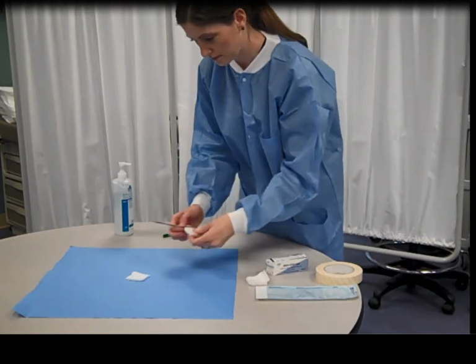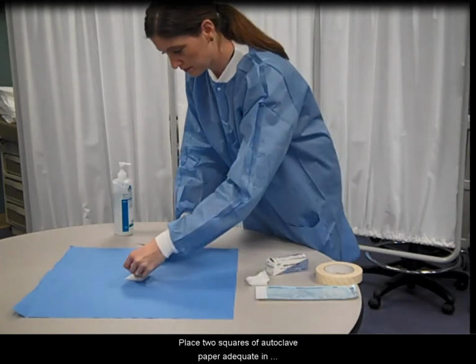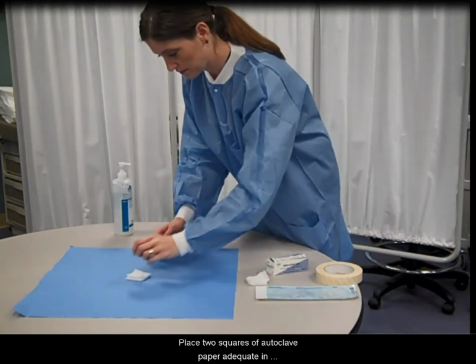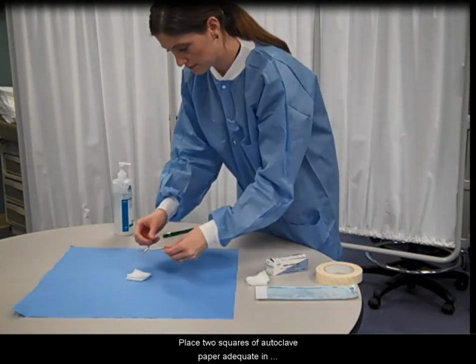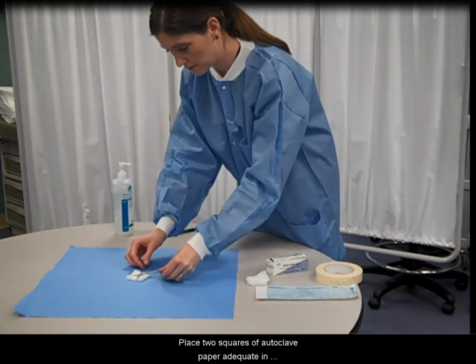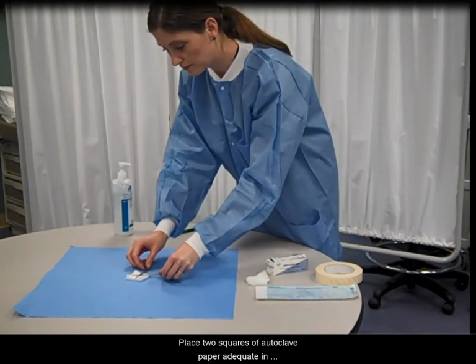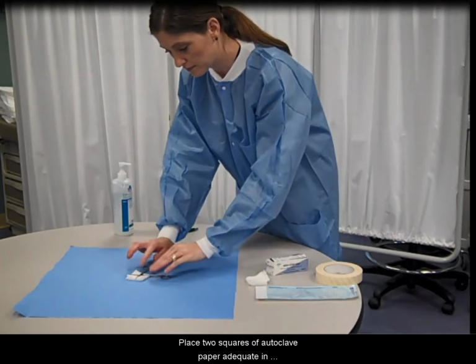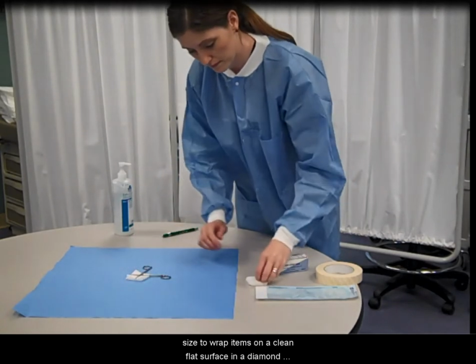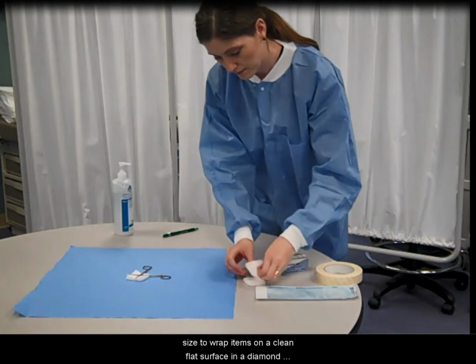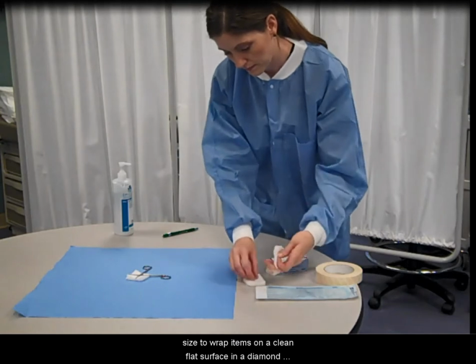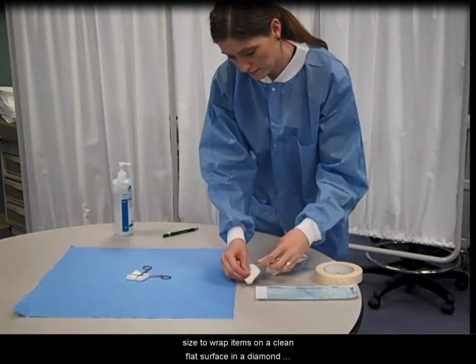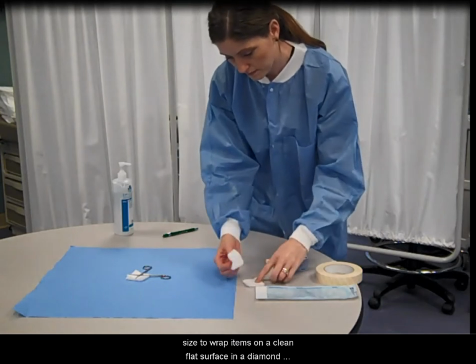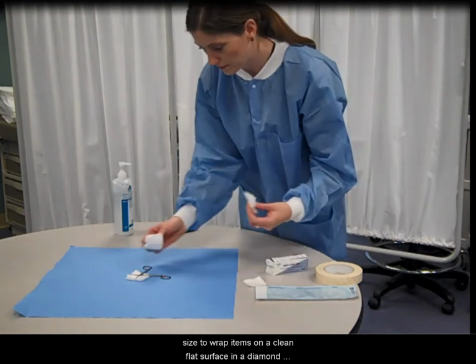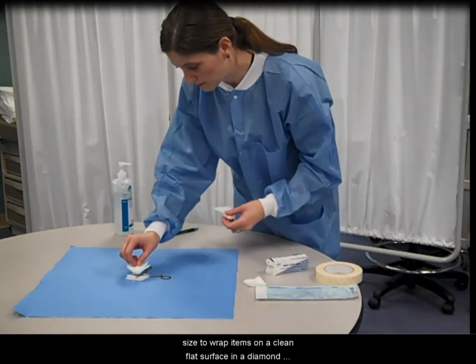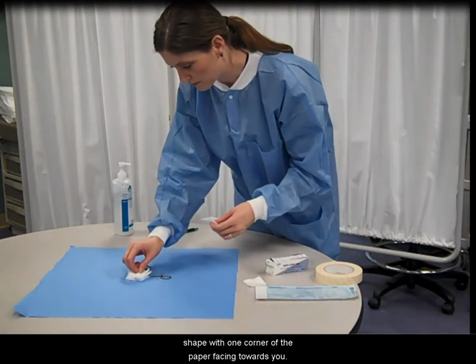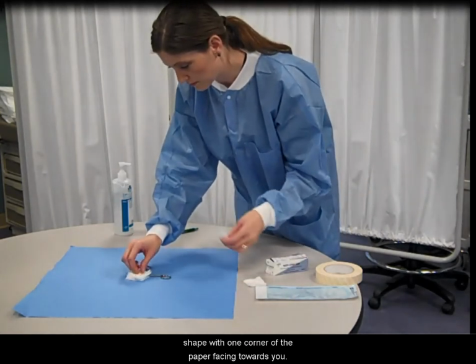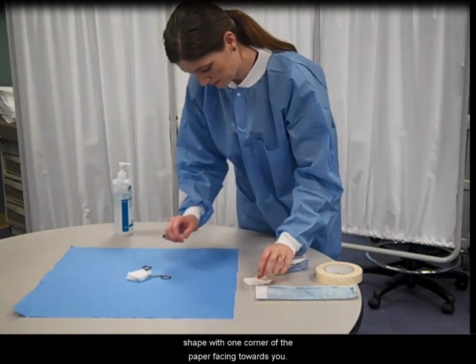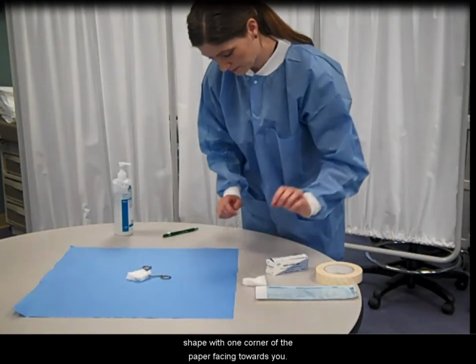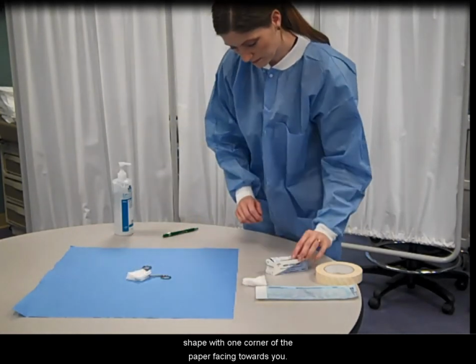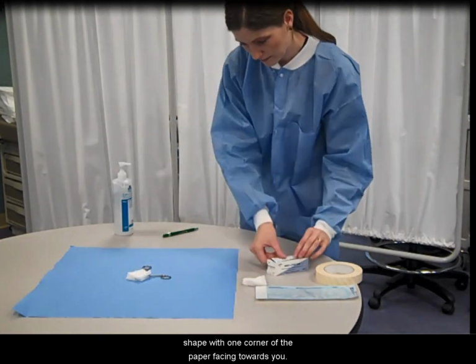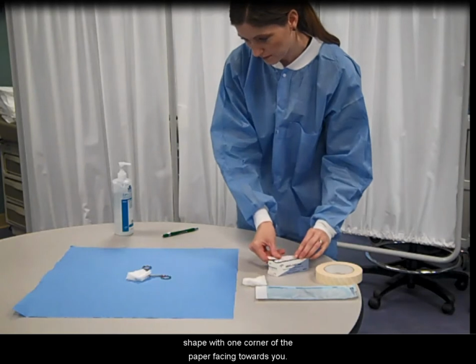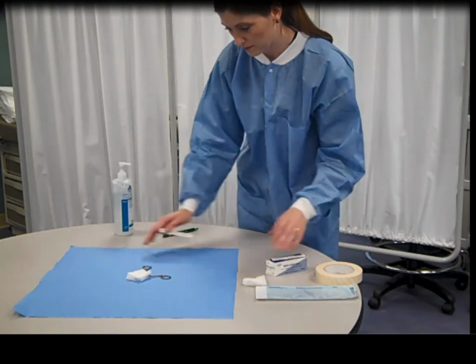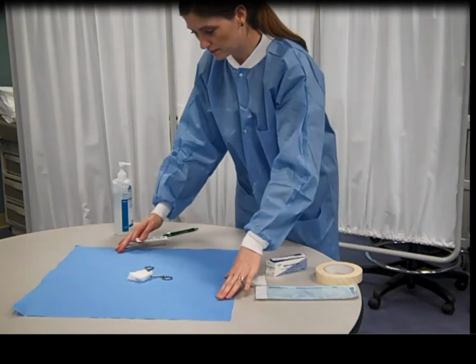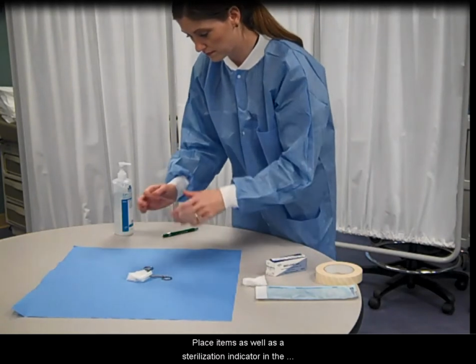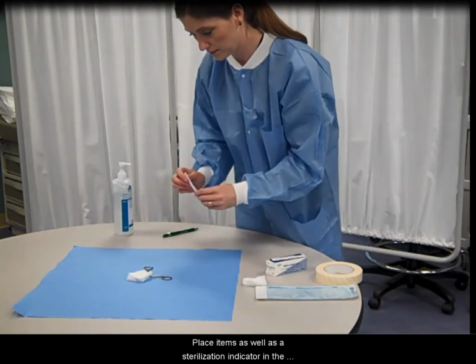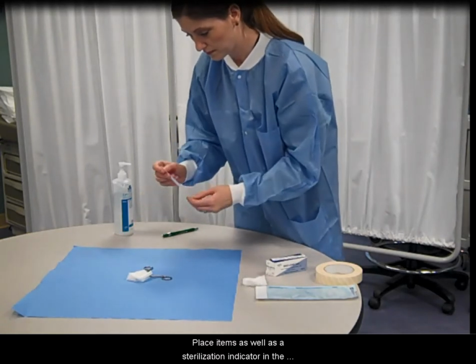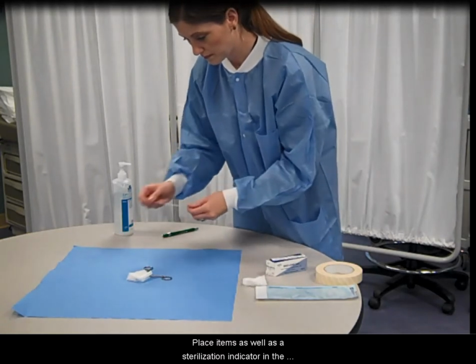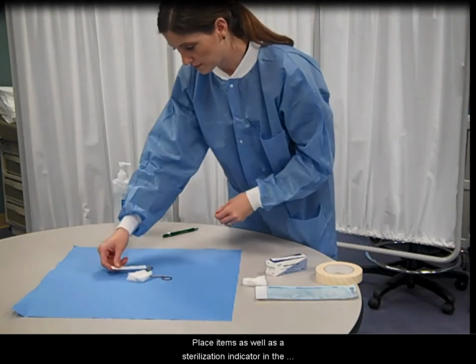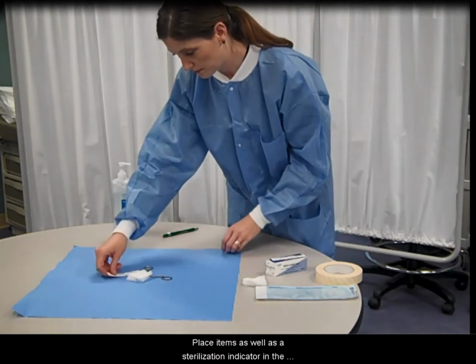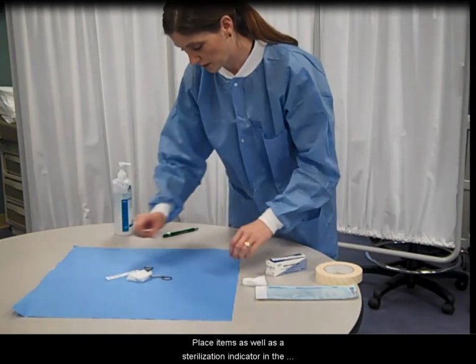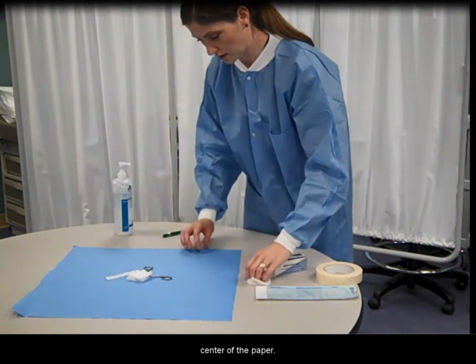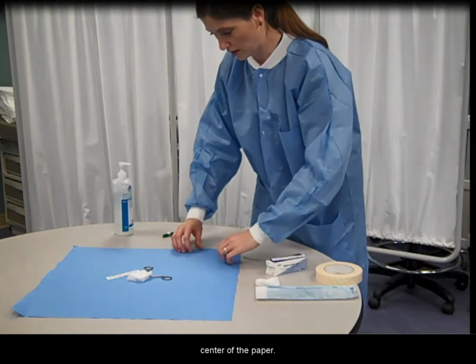Place two squares of autoclave paper adequate in size to wrap items on a clean flat surface in a diamond shape, with one corner of the paper facing toward you. Place items as well as a sterilization indicator in the center of the paper.